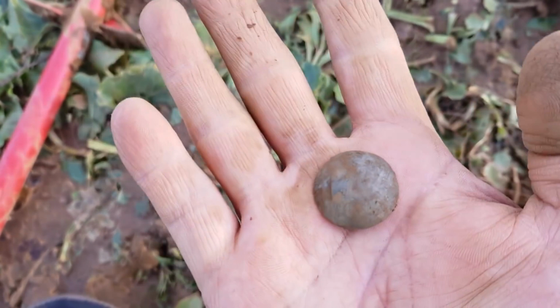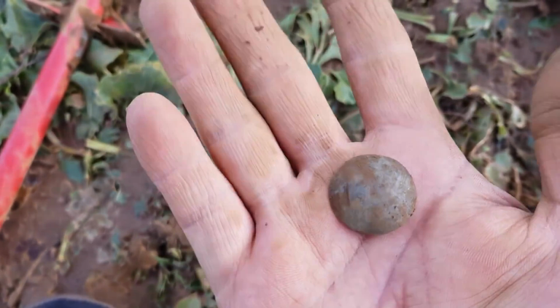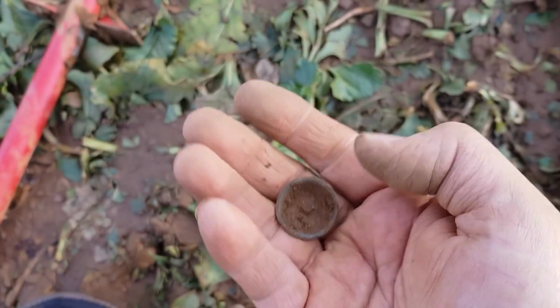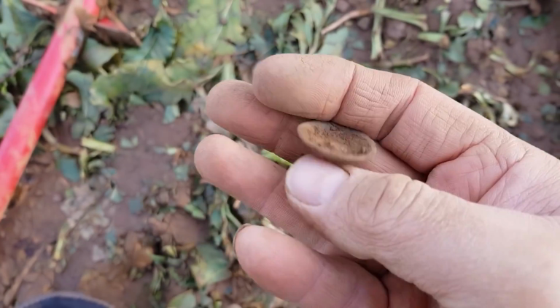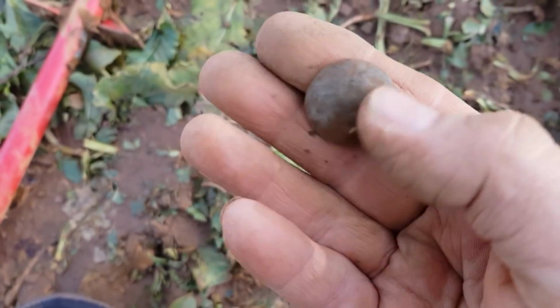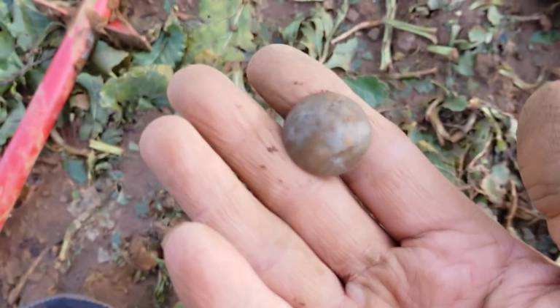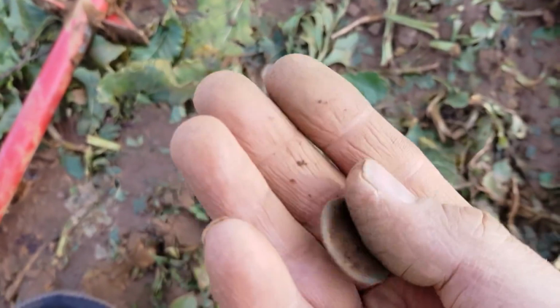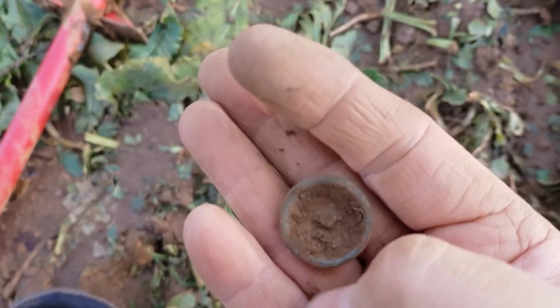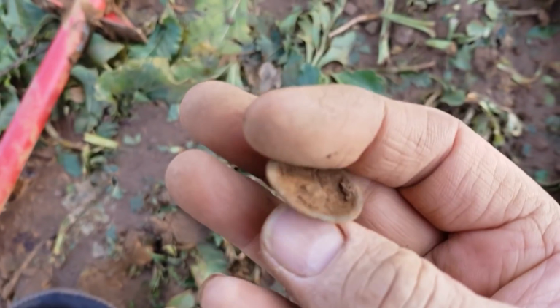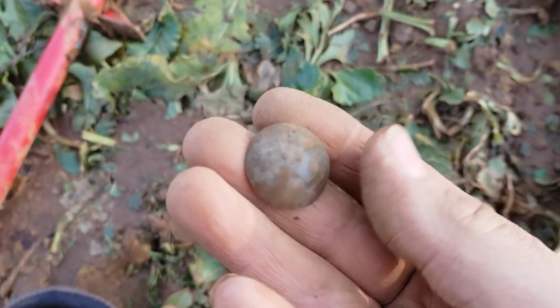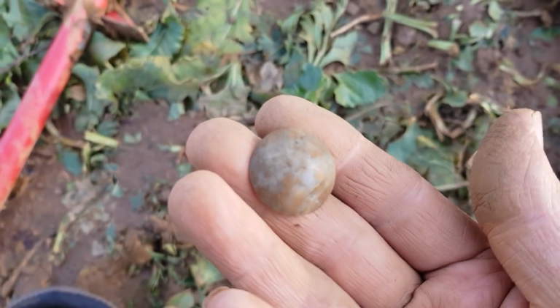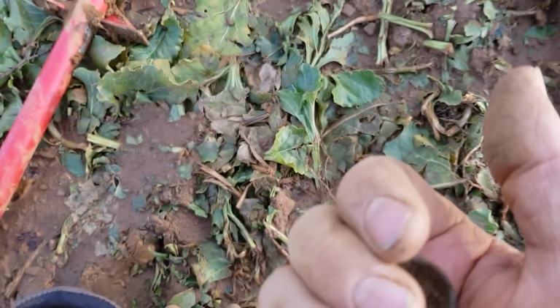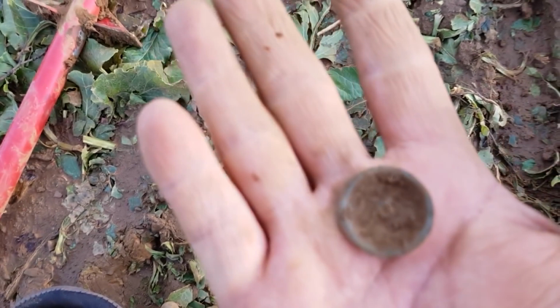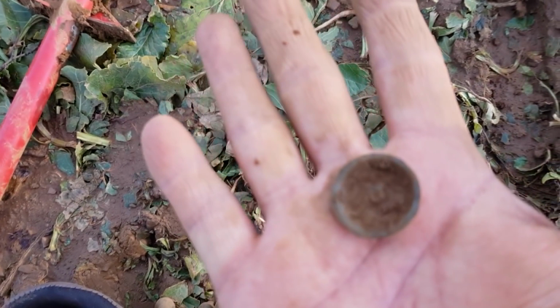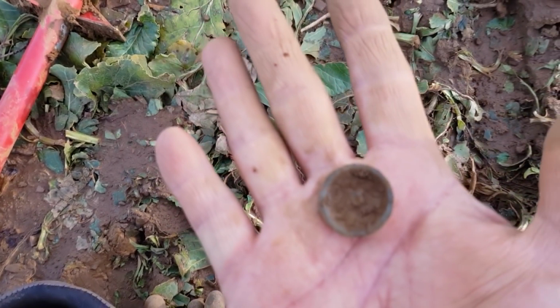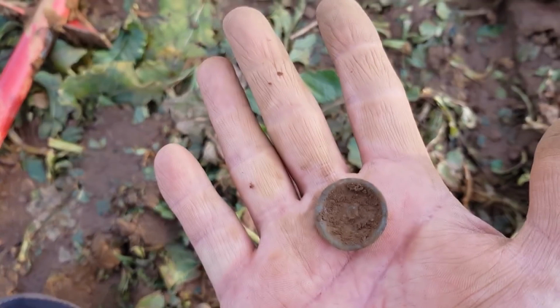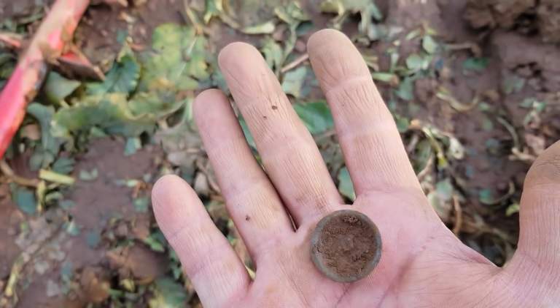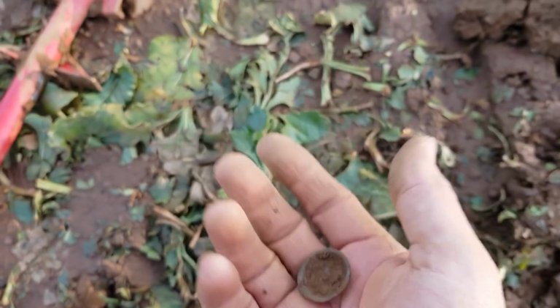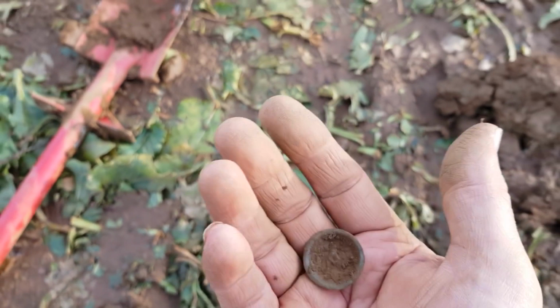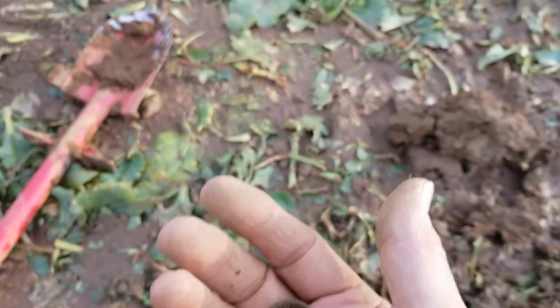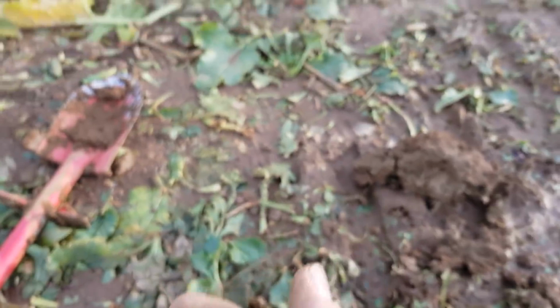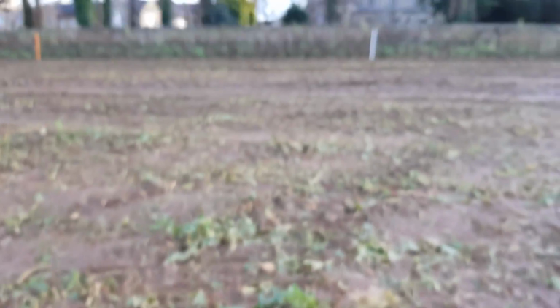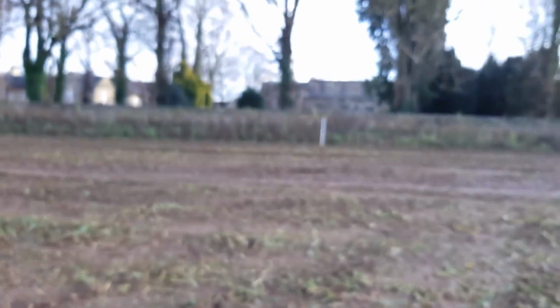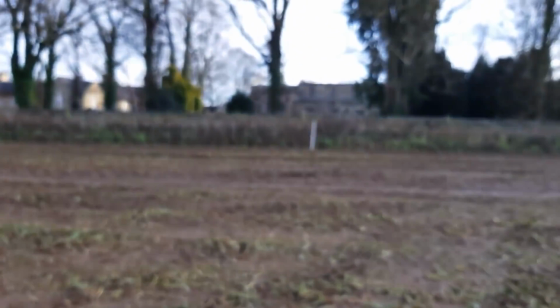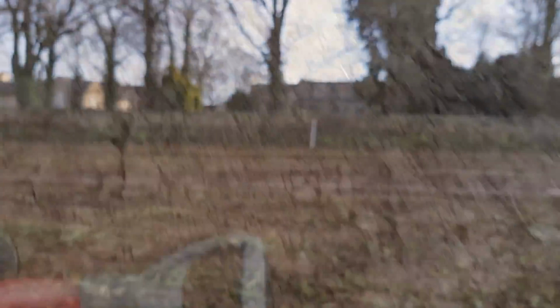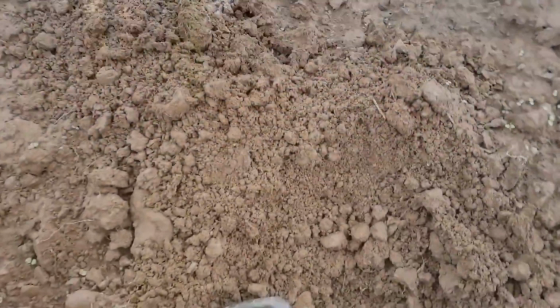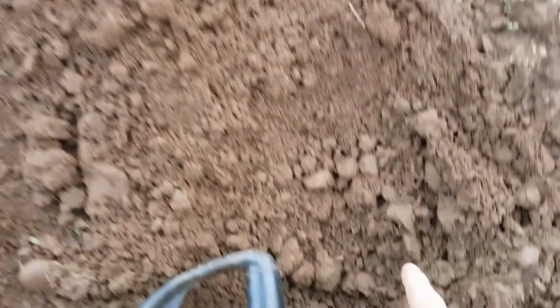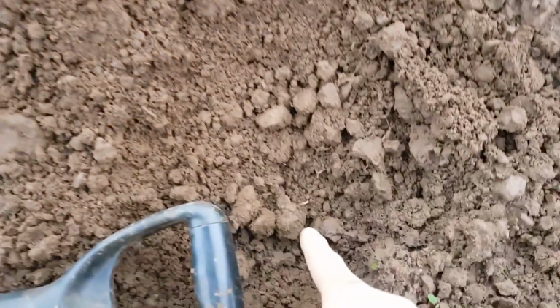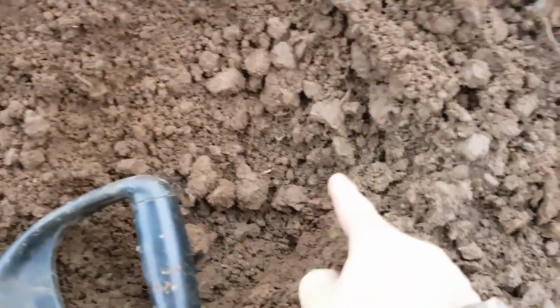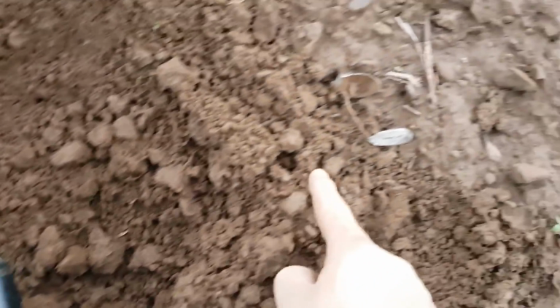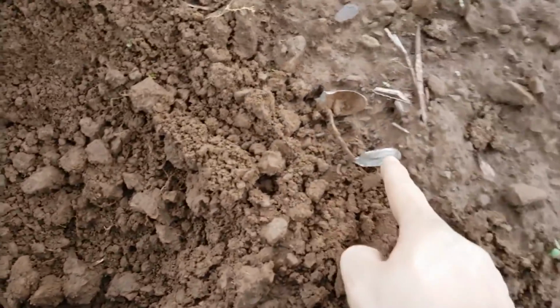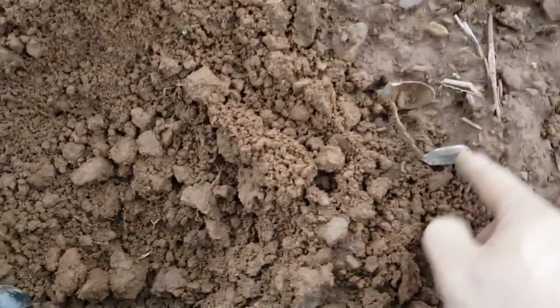Another coin, next hole. We have another lovely button - quite old that one, different shape than the normal. Pretty close to the church, it's just there.